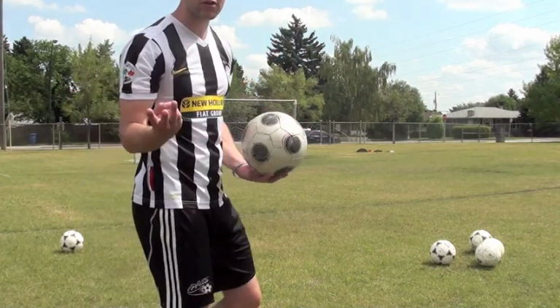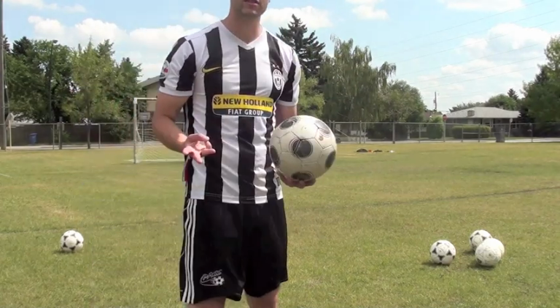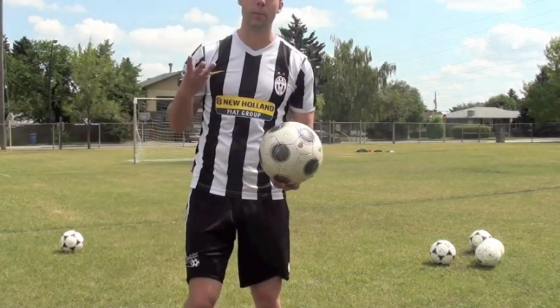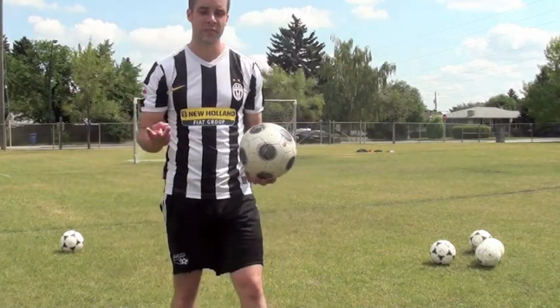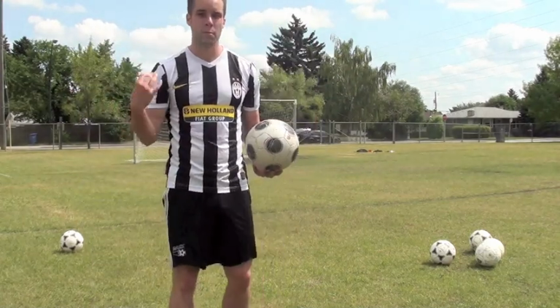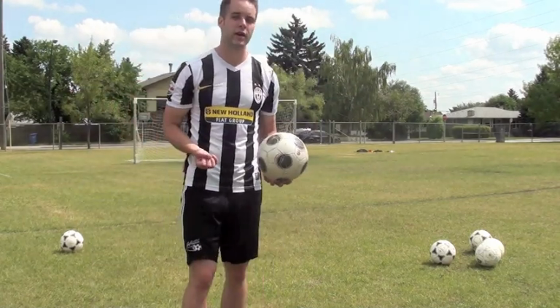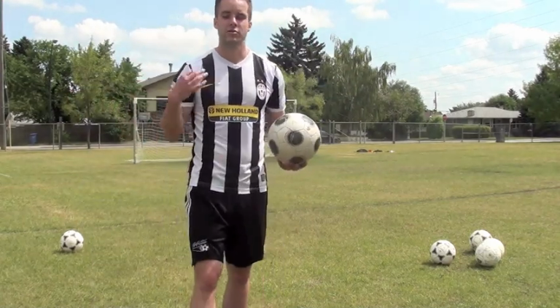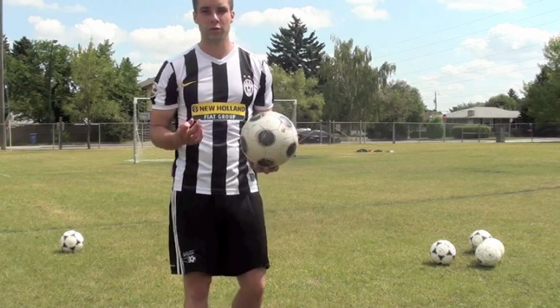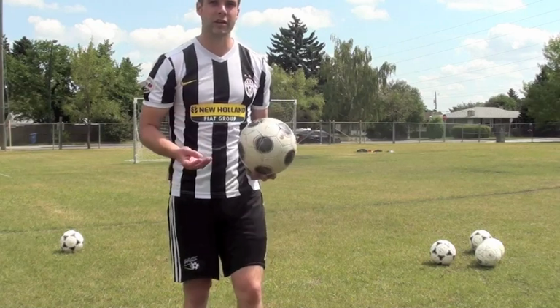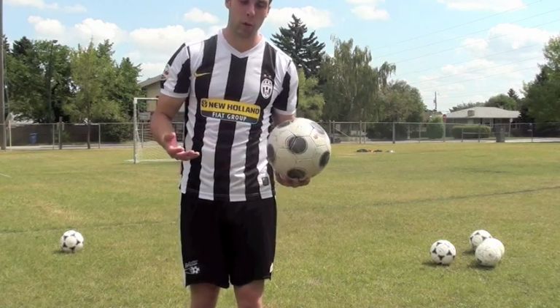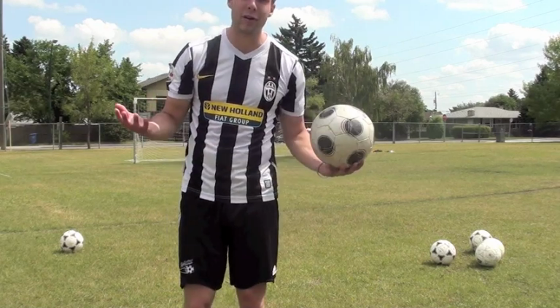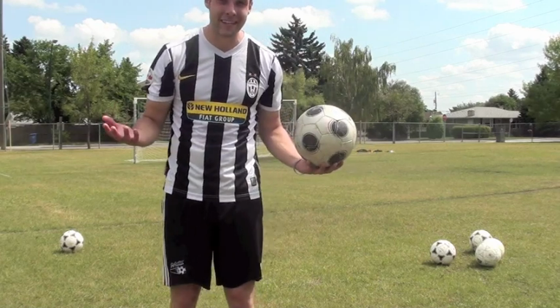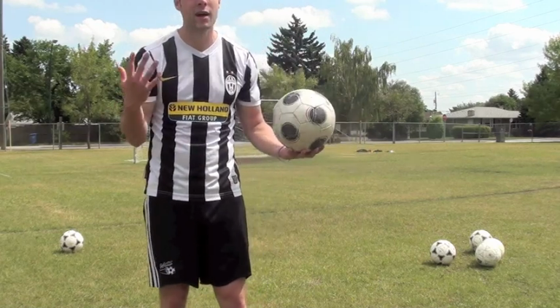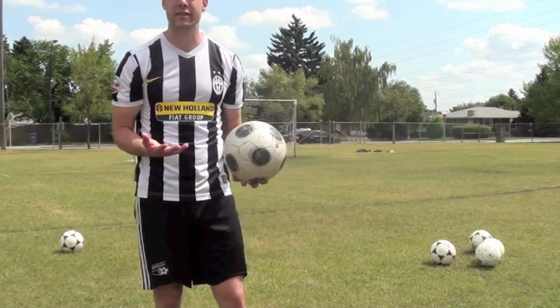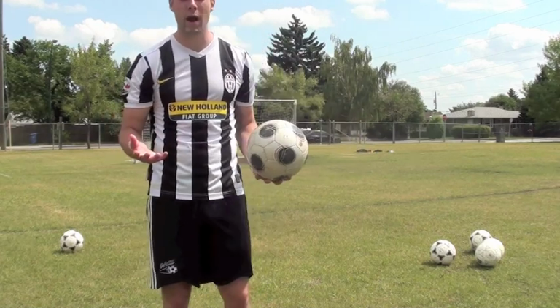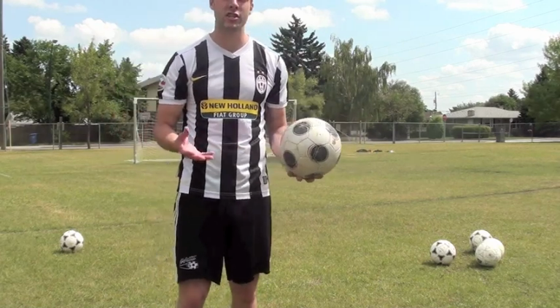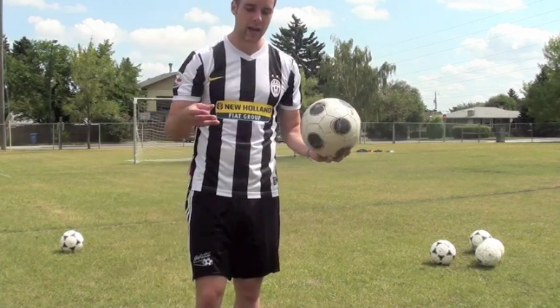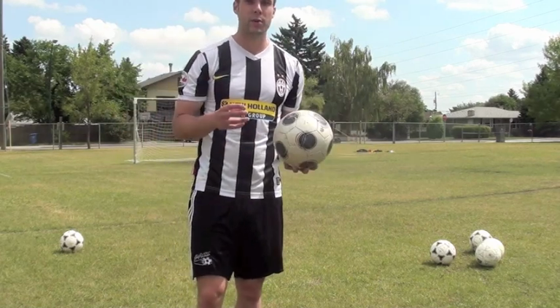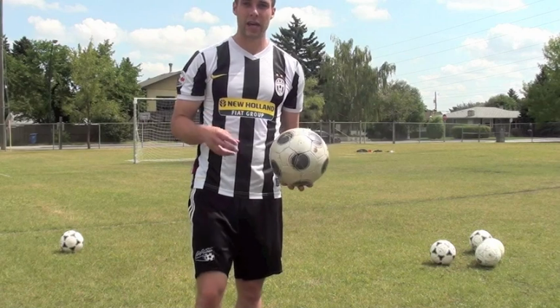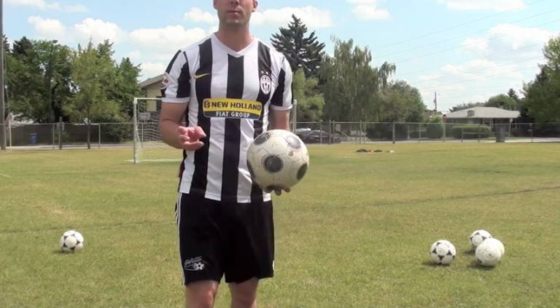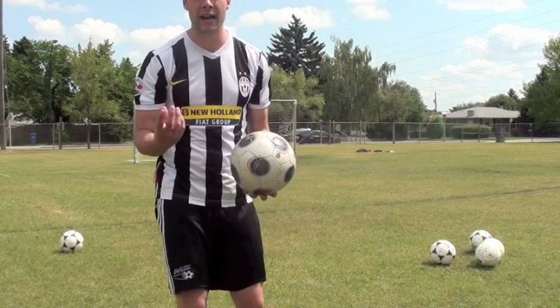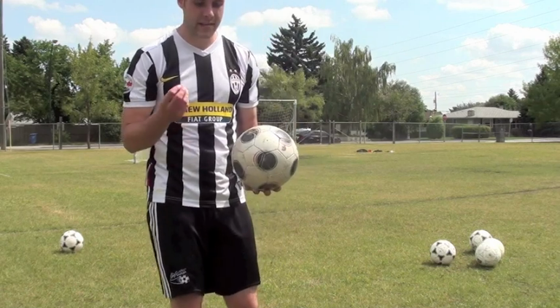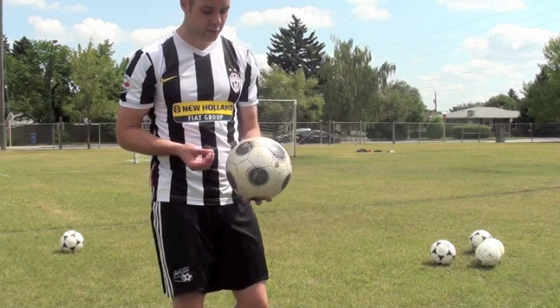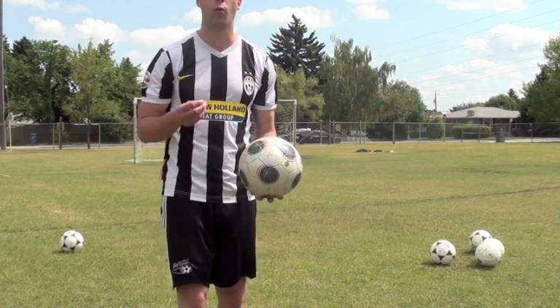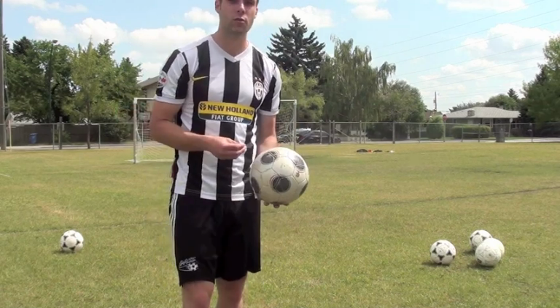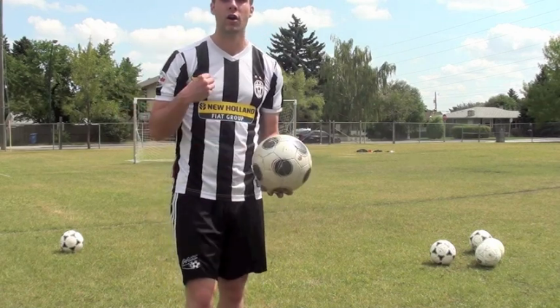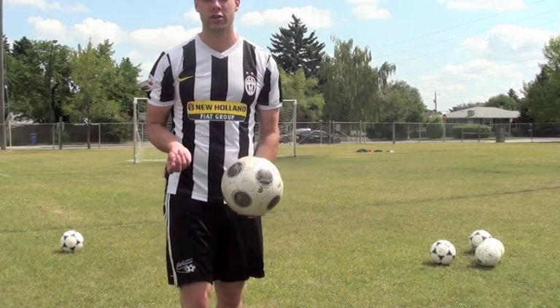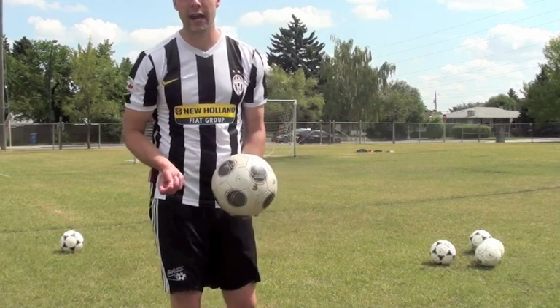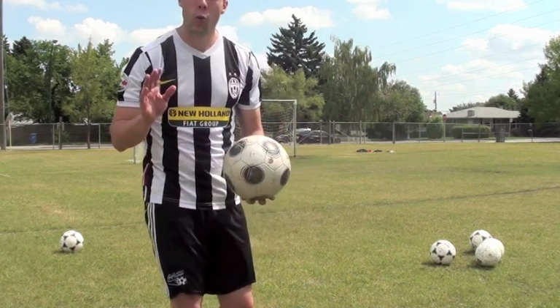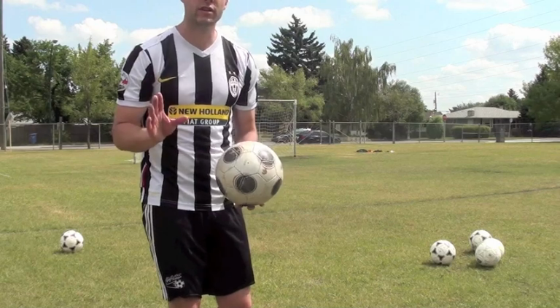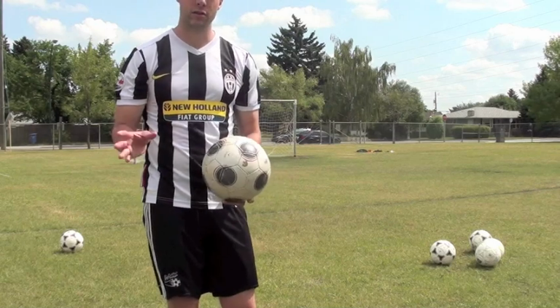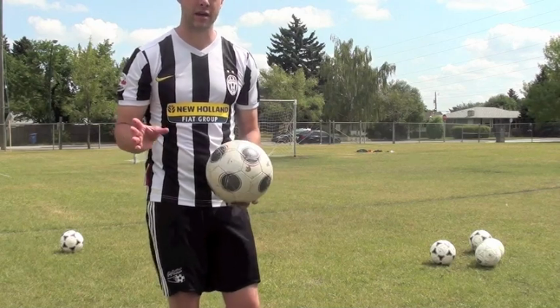So those are the three things you want to think about. The best way to improve your ability to curve the ball is obviously practice. The more repetitions you get, the better you get. Just remember to analyze every single shot — what did you do wrong, what did you do right, and what do you need to do next time?